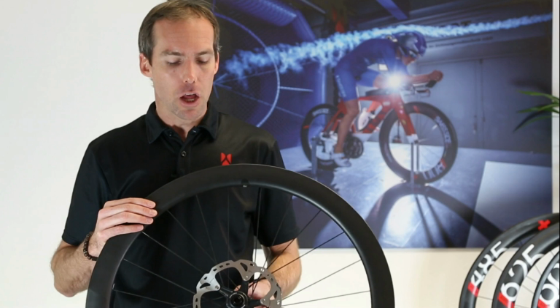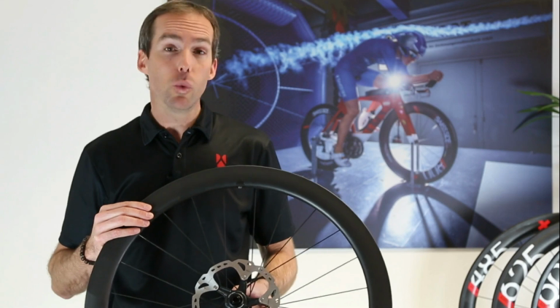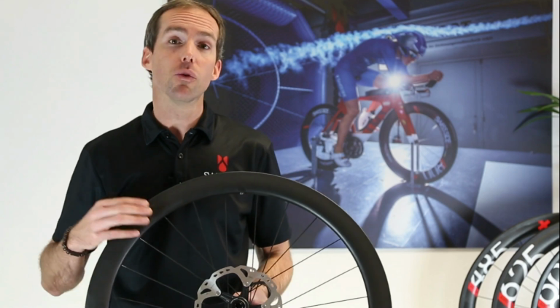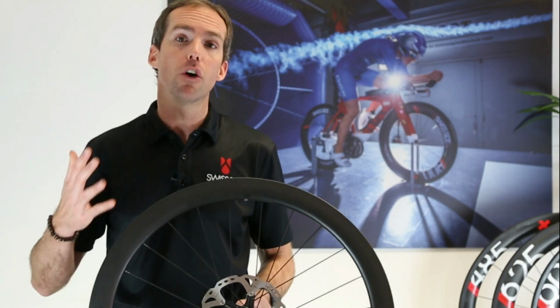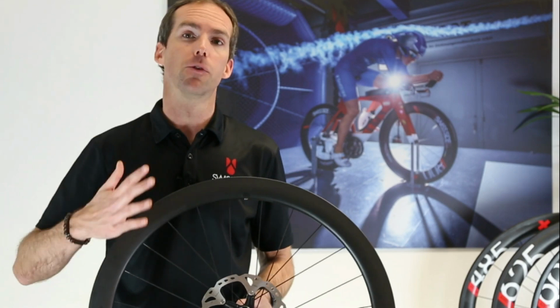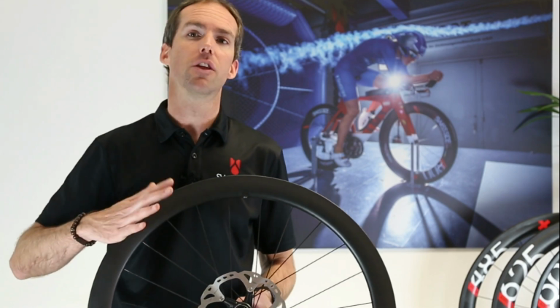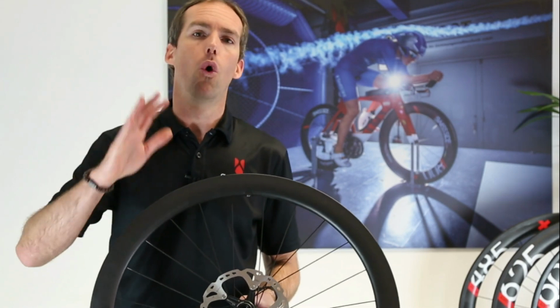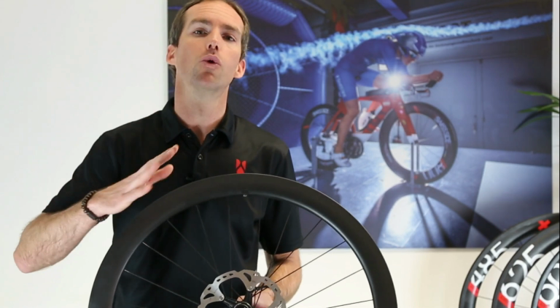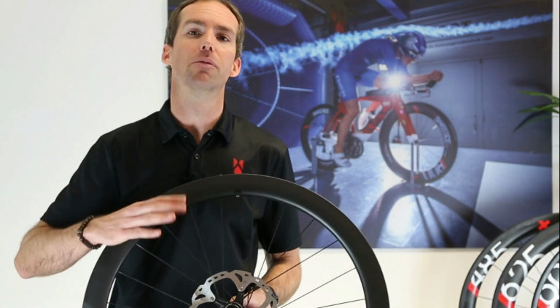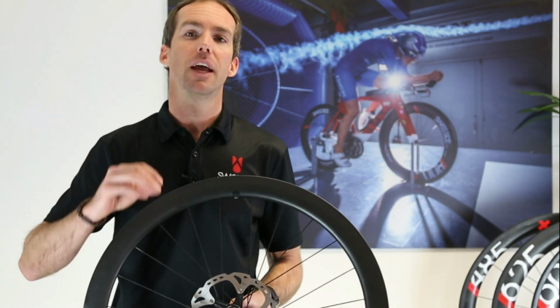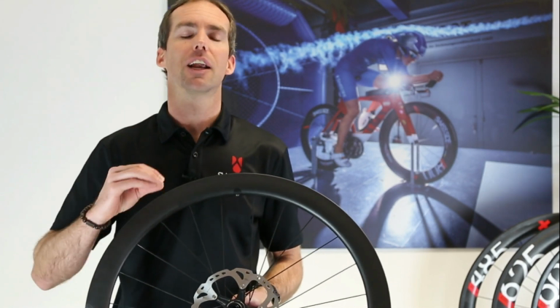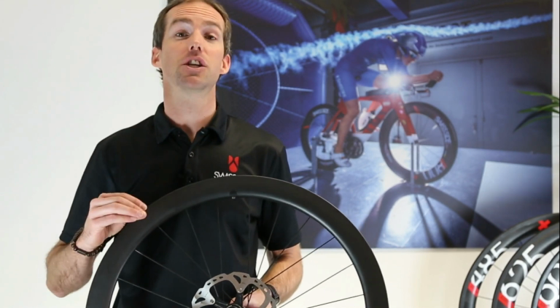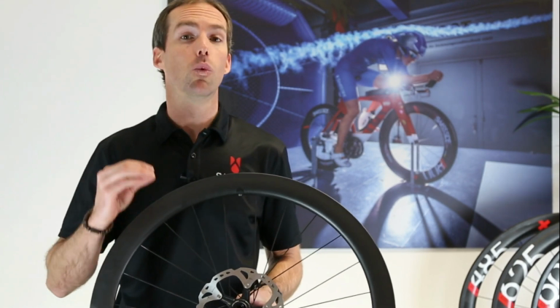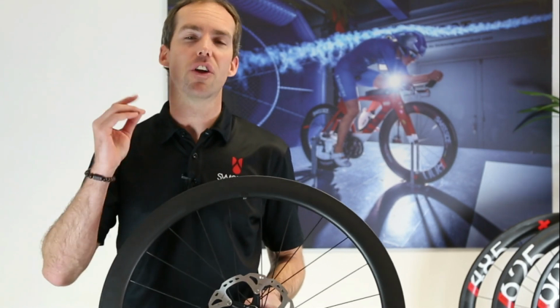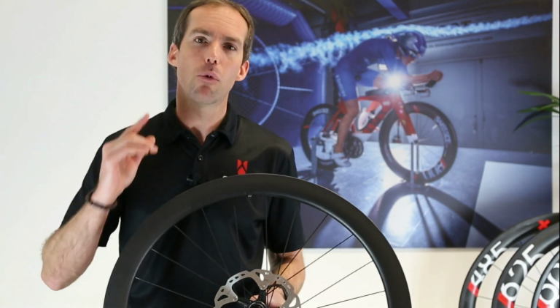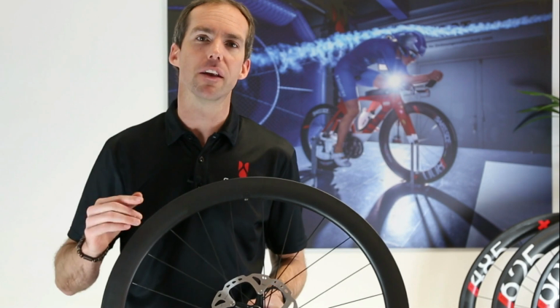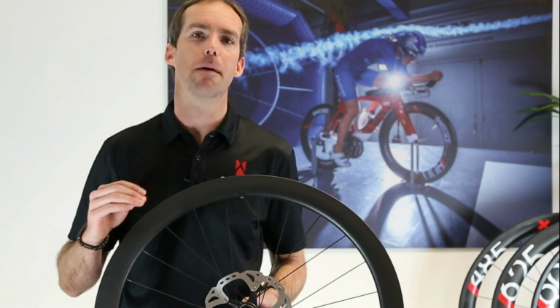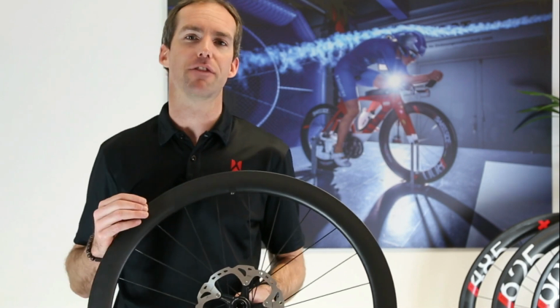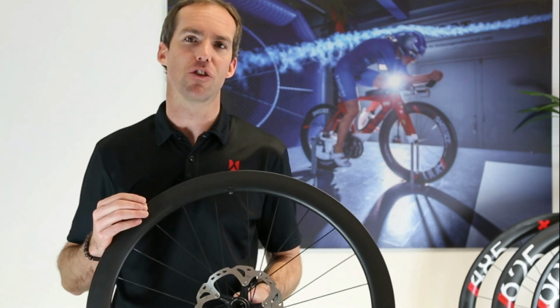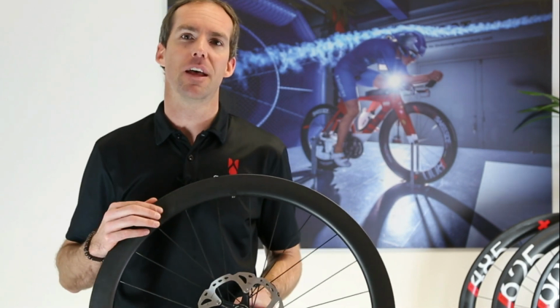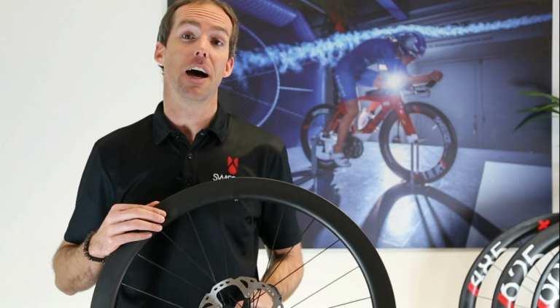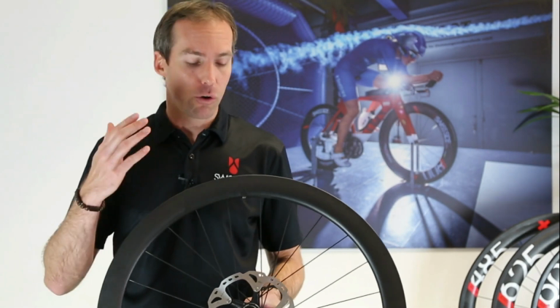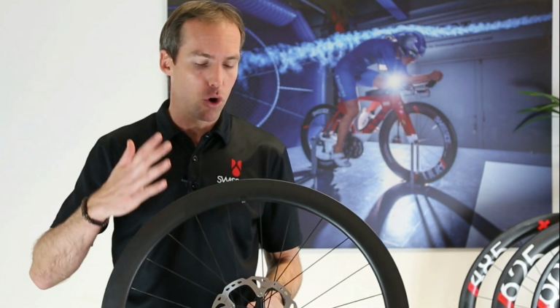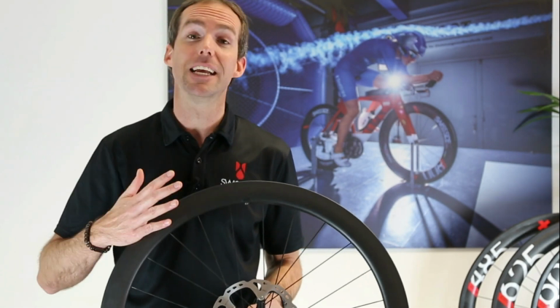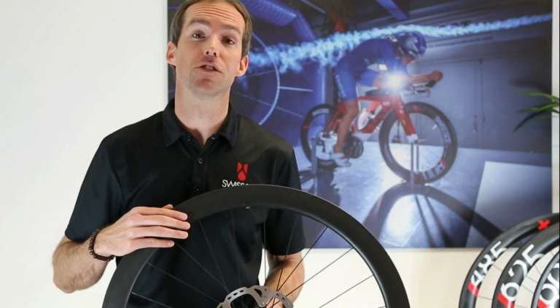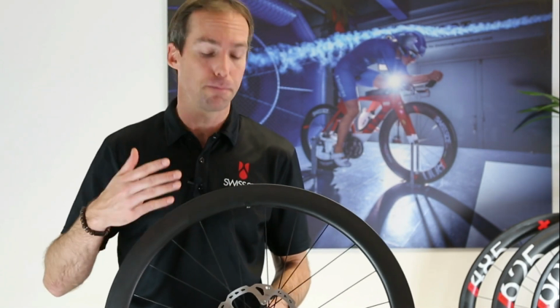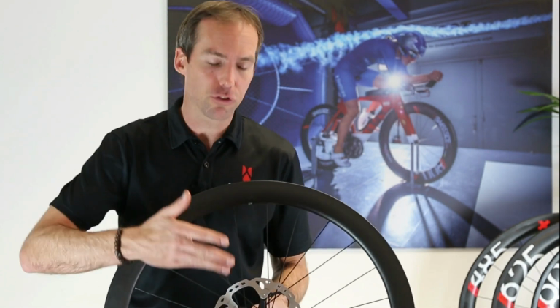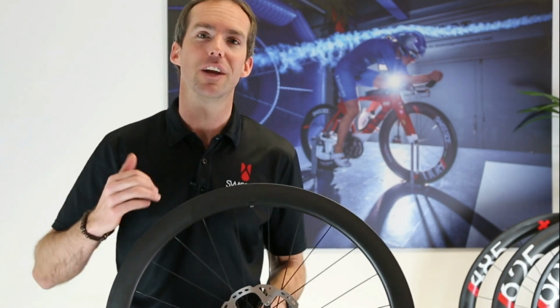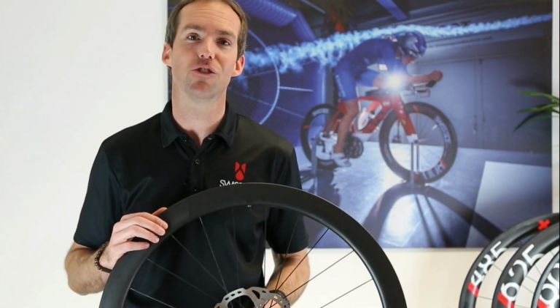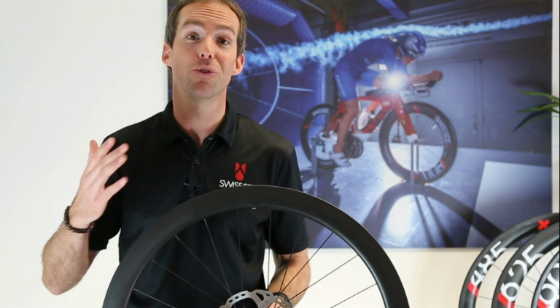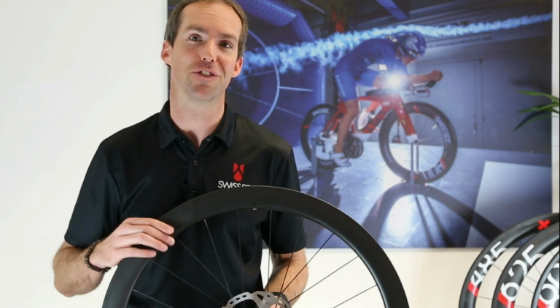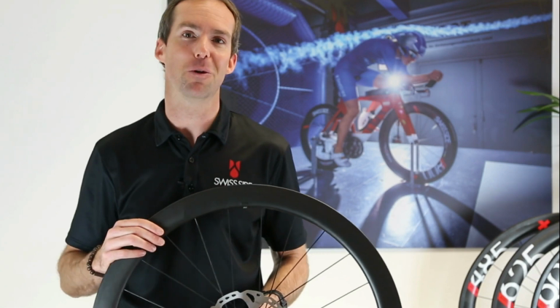The new wheels are also built with all new hubs in collaboration with the world's number one hub manufacturer. They're also really easy to service because you don't need any tools to disassemble them.